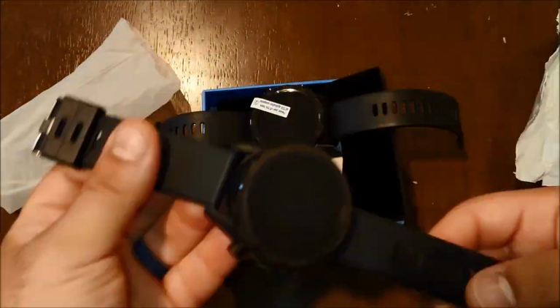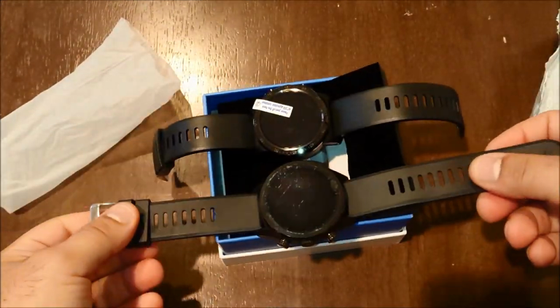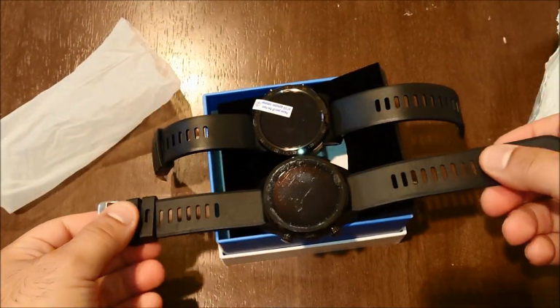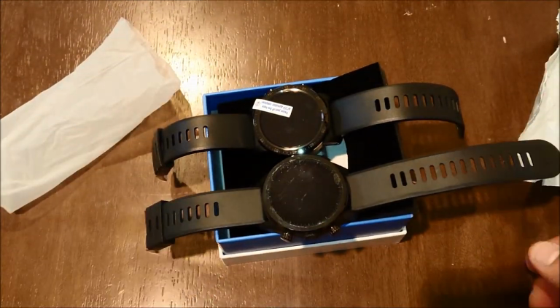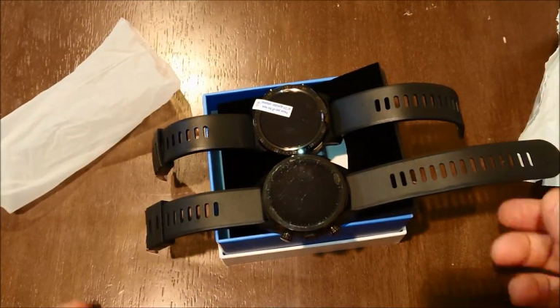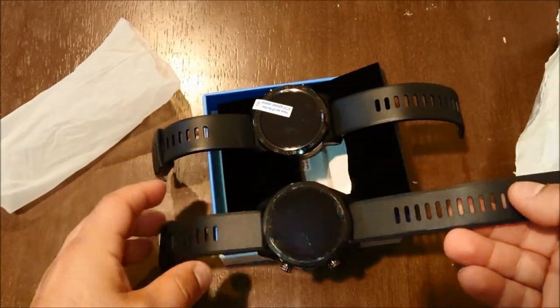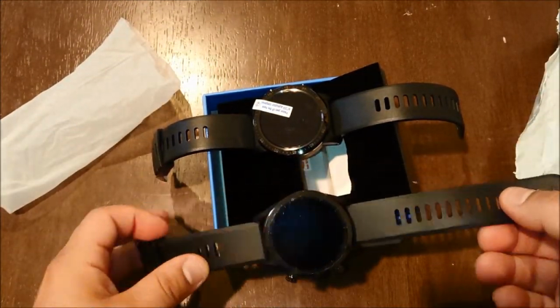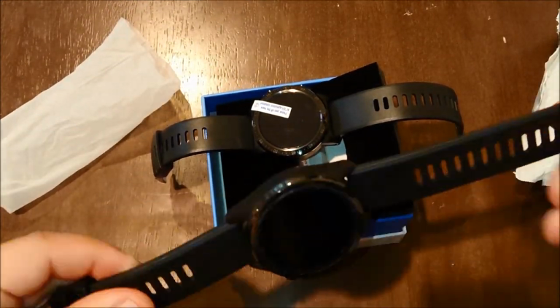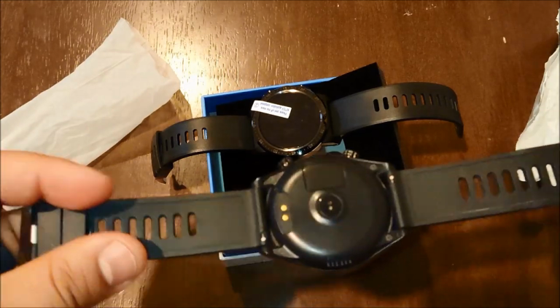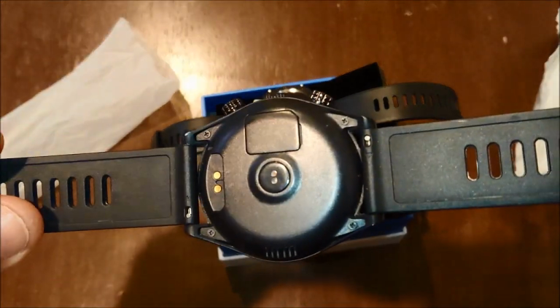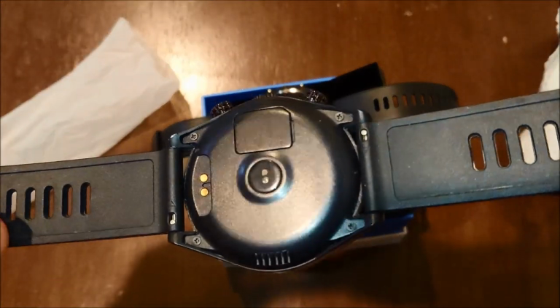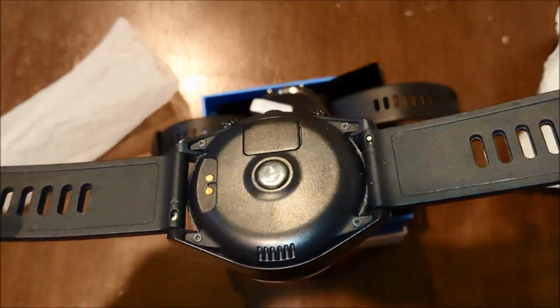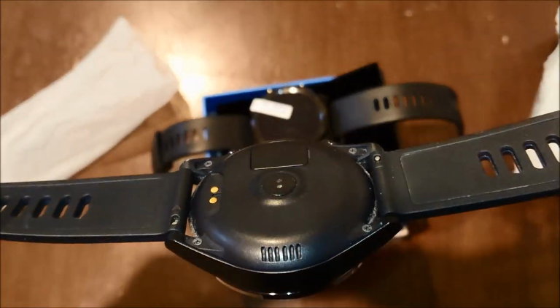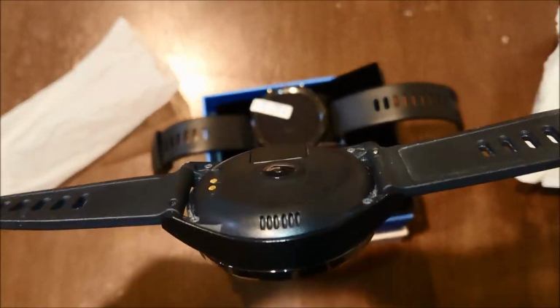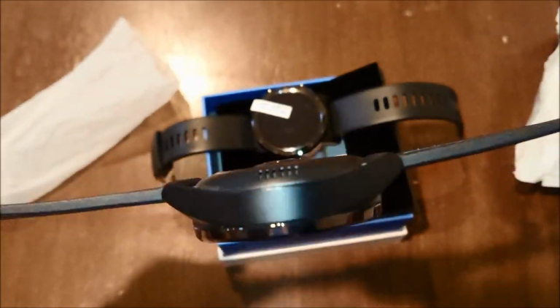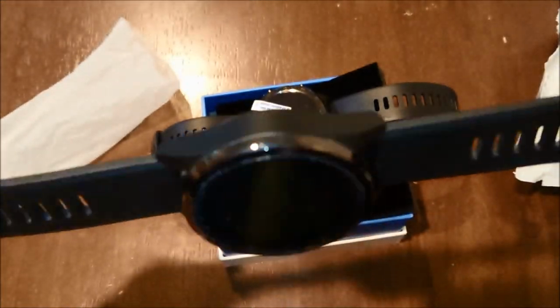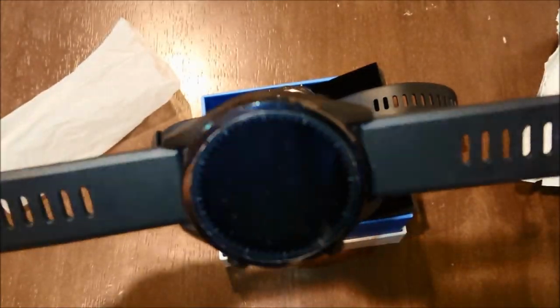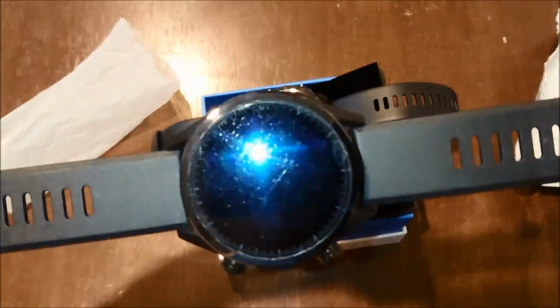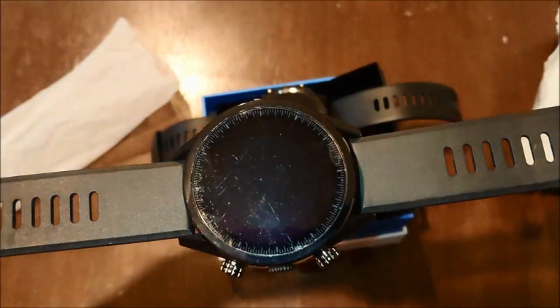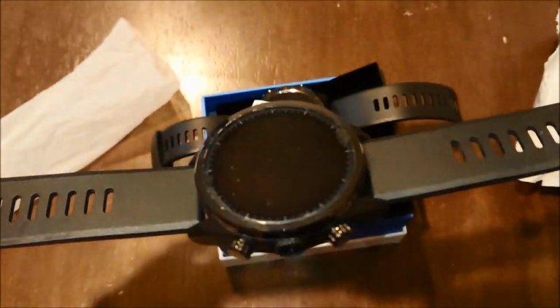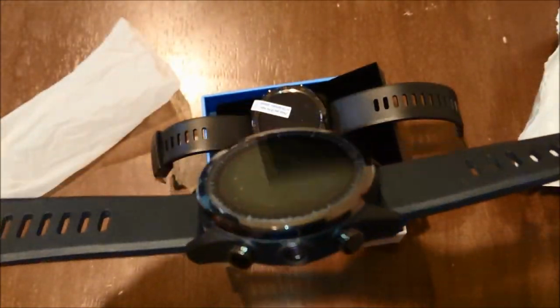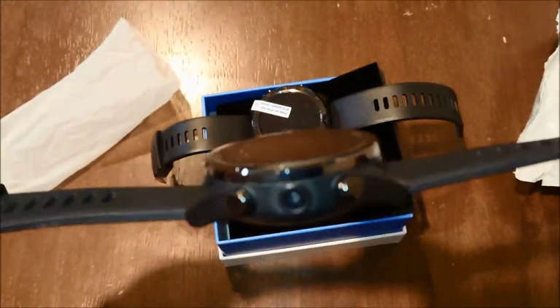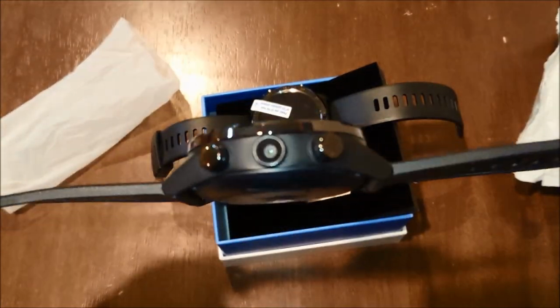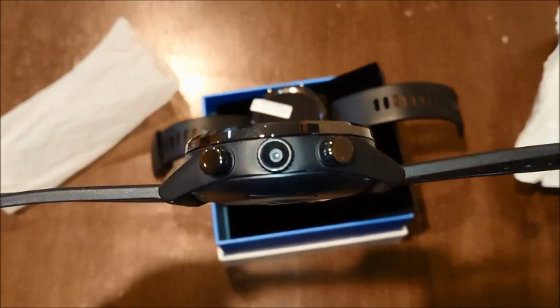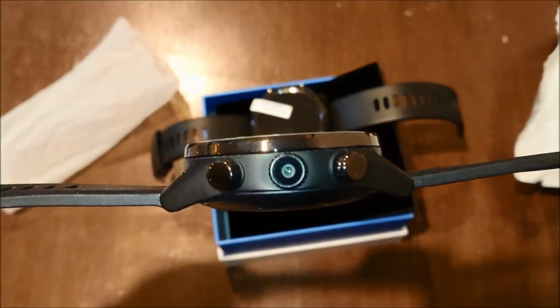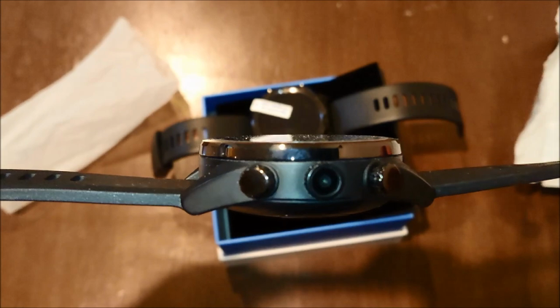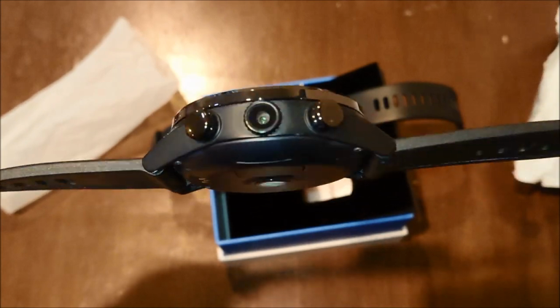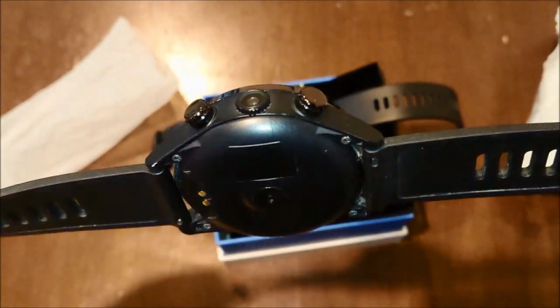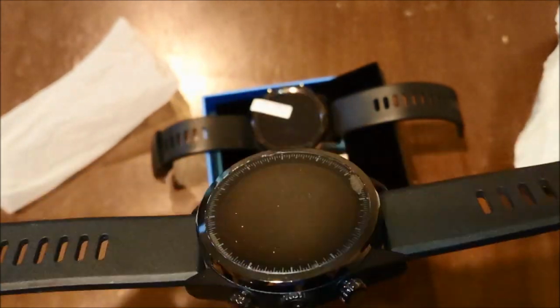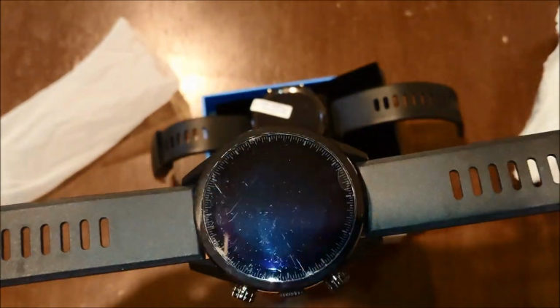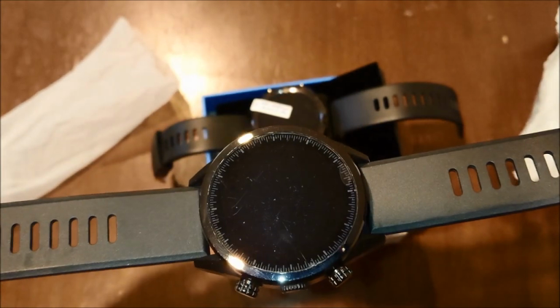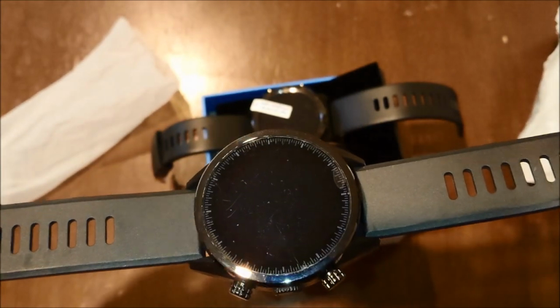This is the Cospet Hope, and you can see this just has a small little SIM card cover, and I believe that water can get into the watch through that cover.